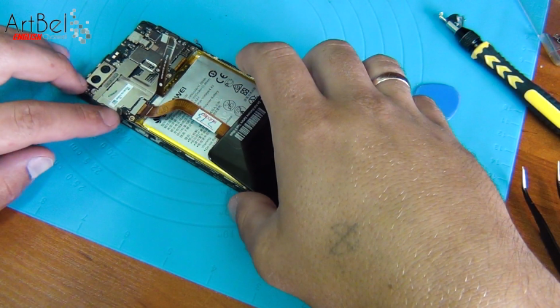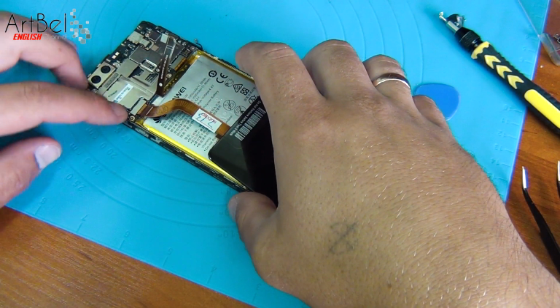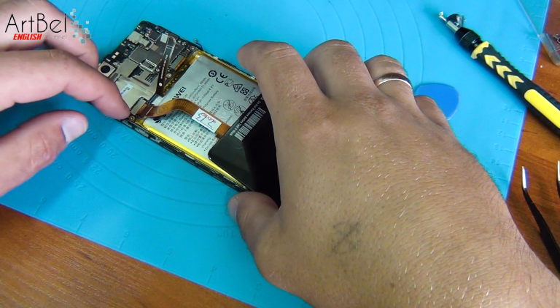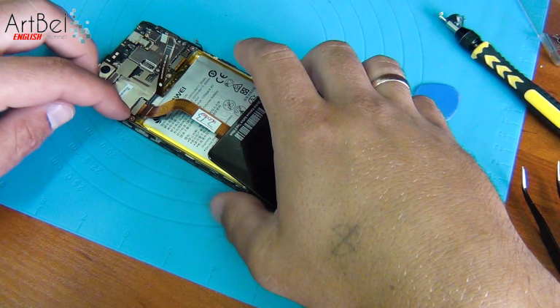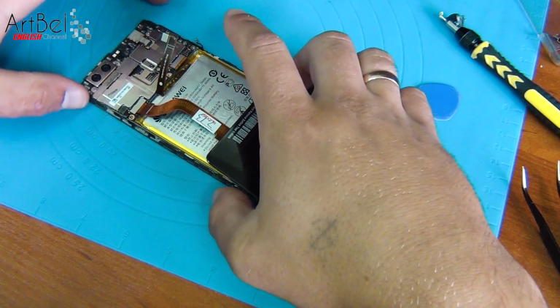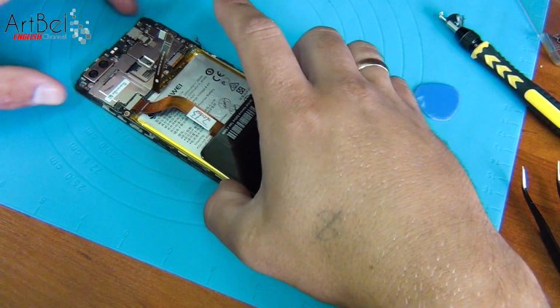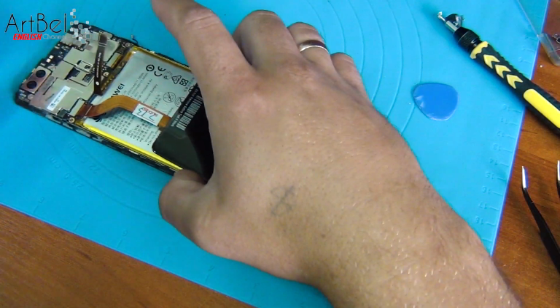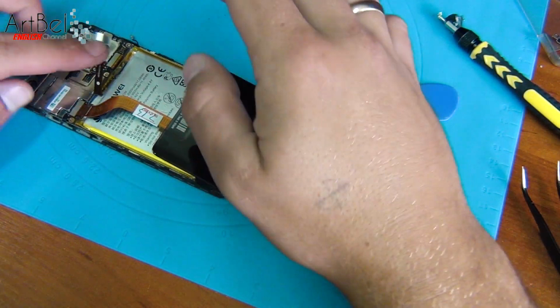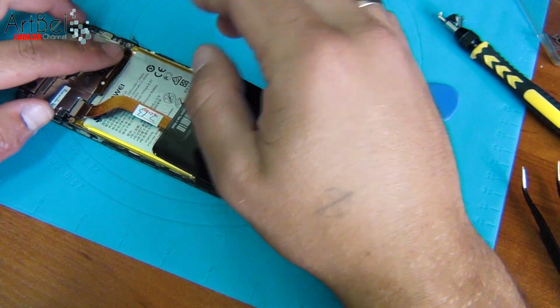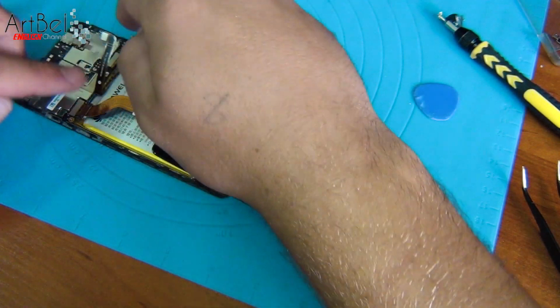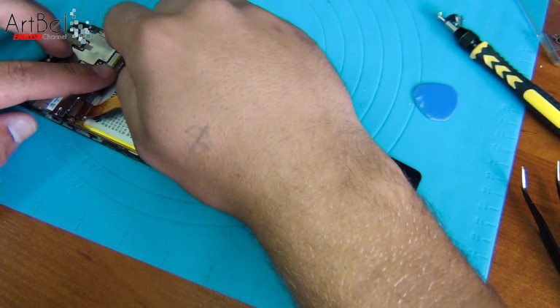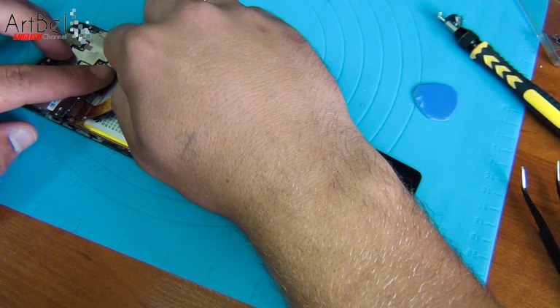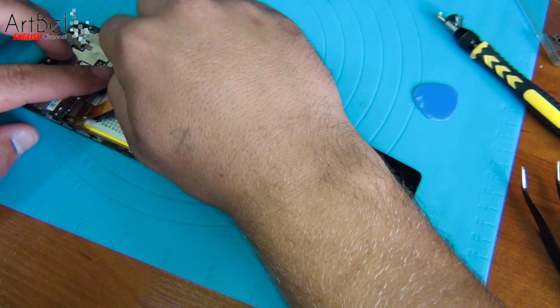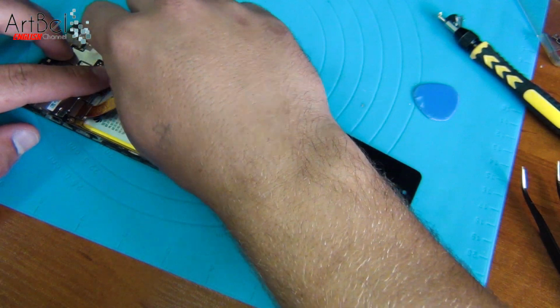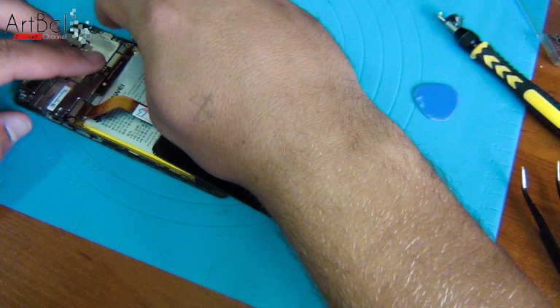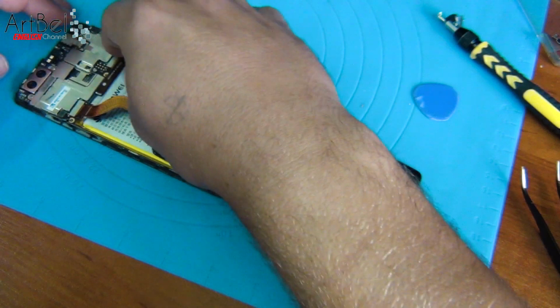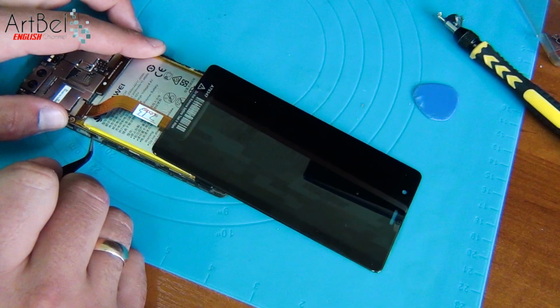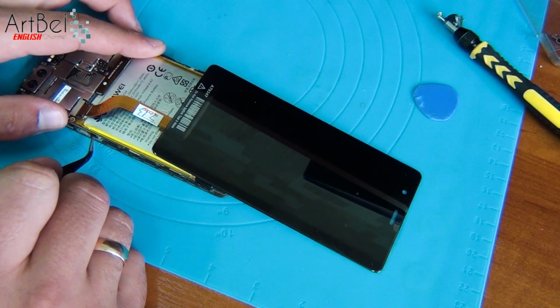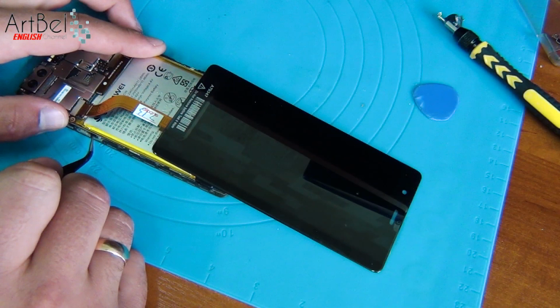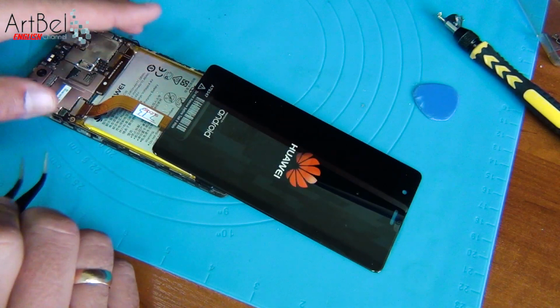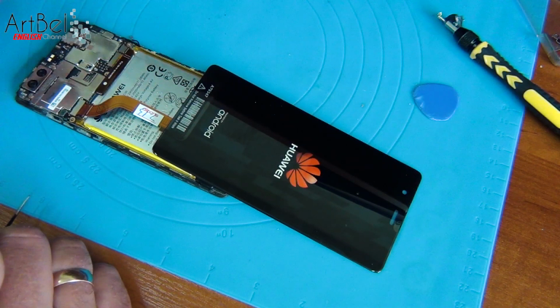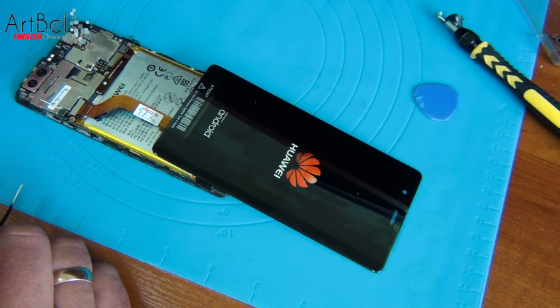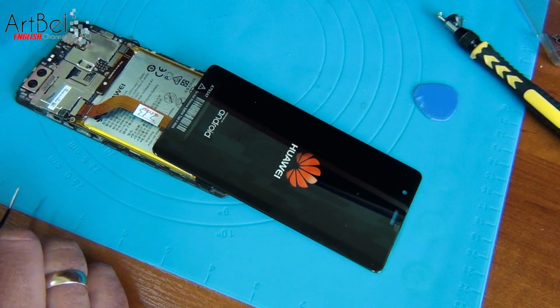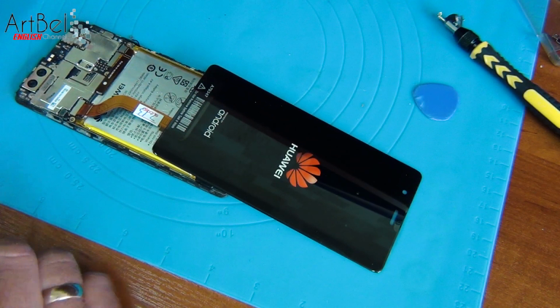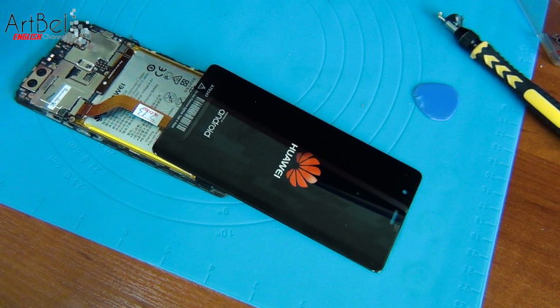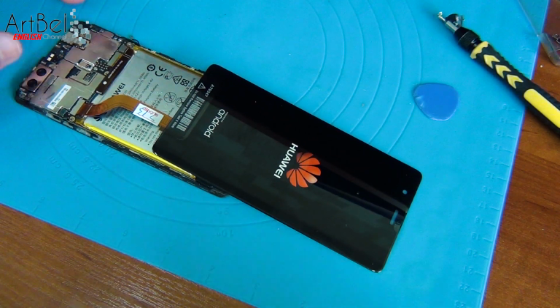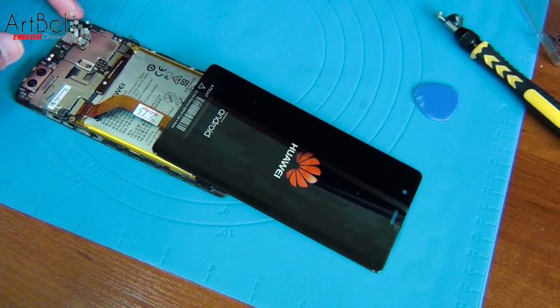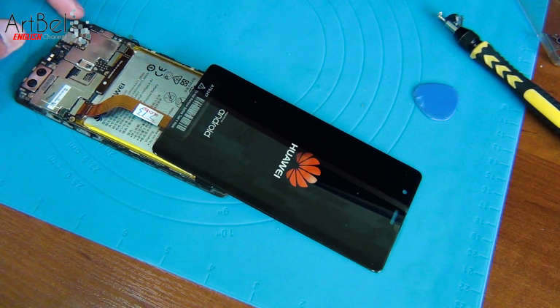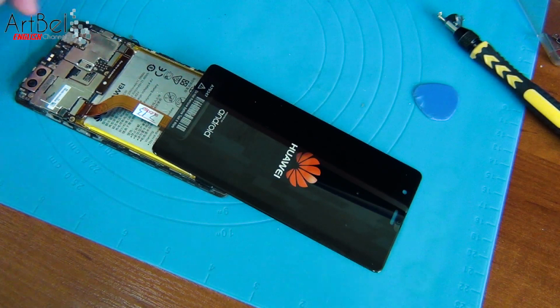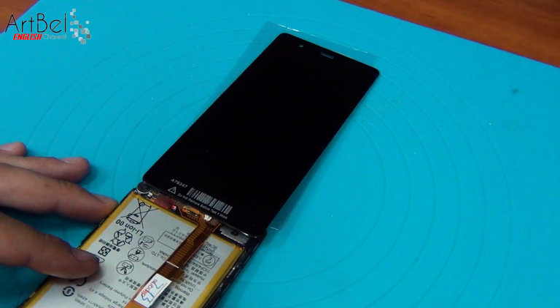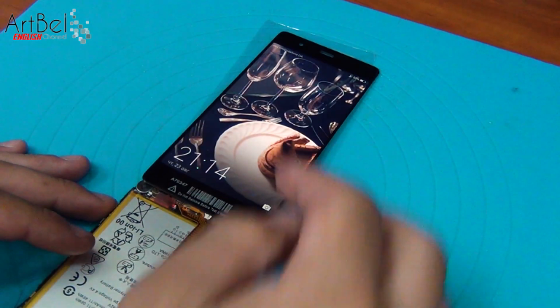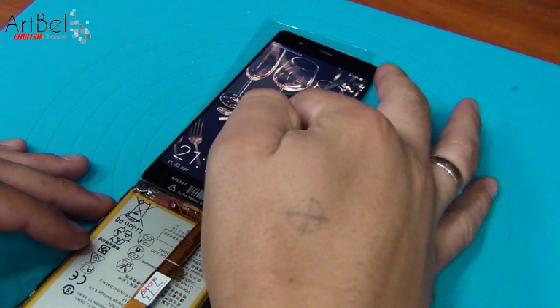You will find a link to it in the description under the video, as well as links to all tools from the video. We connect it — connect the power button and the battery, turn on the phone, and check the performance of the new model. As you can see, the display is working.